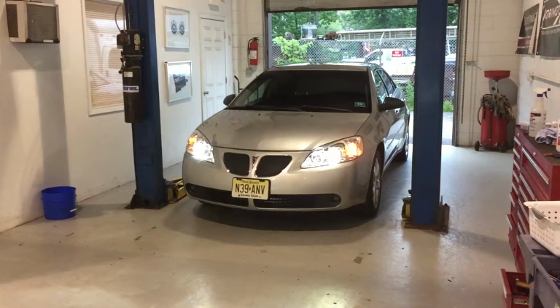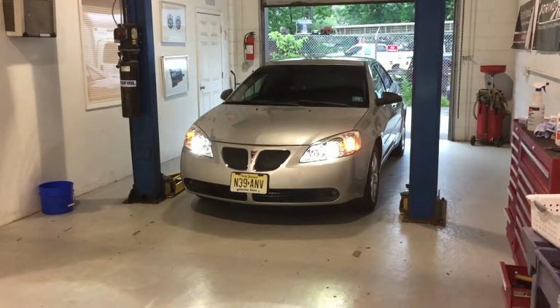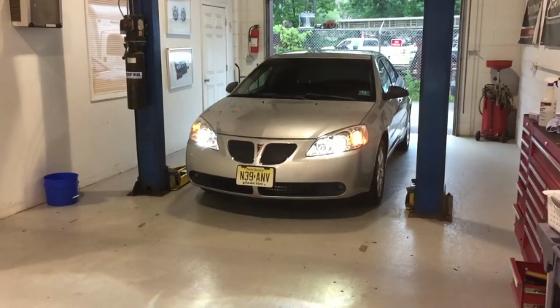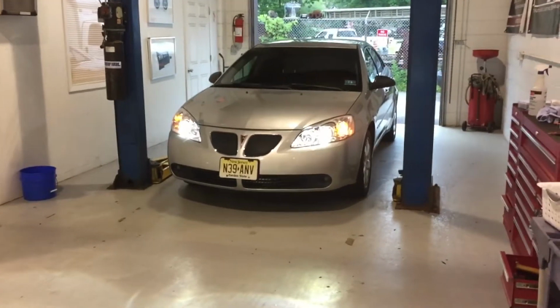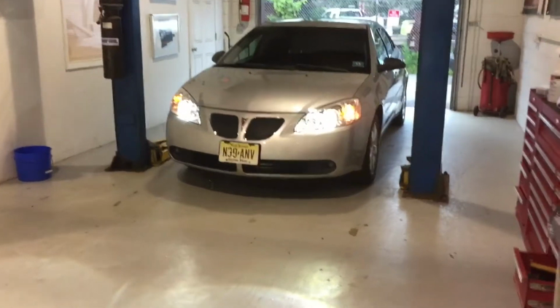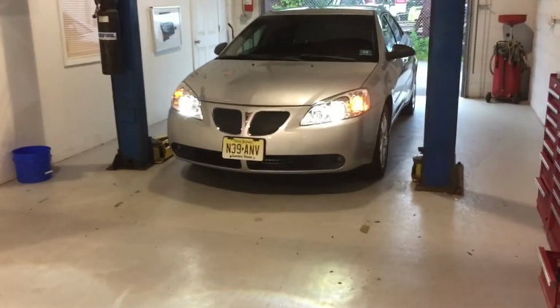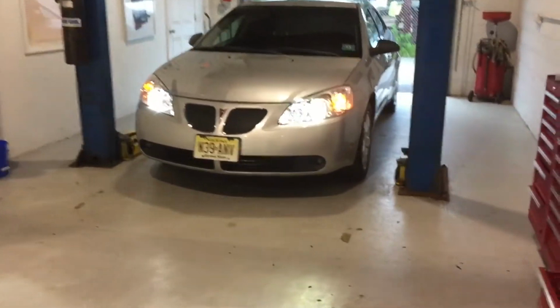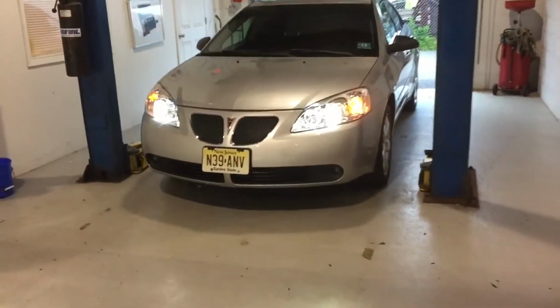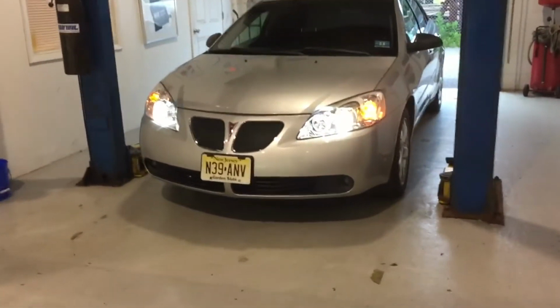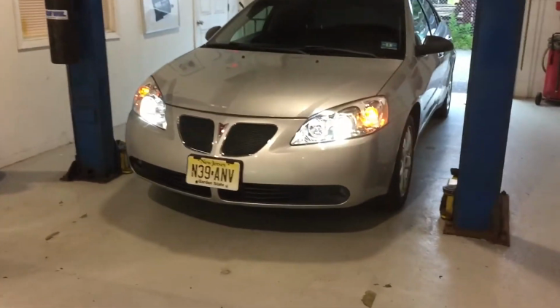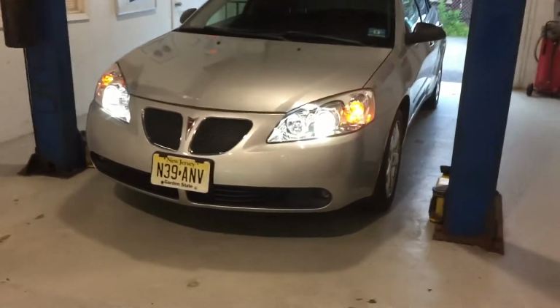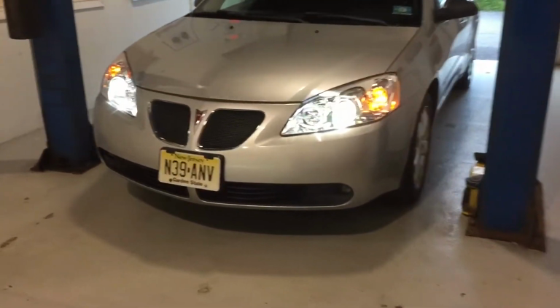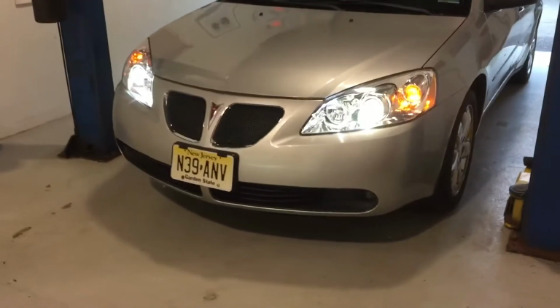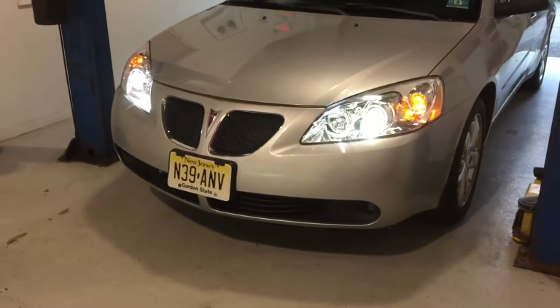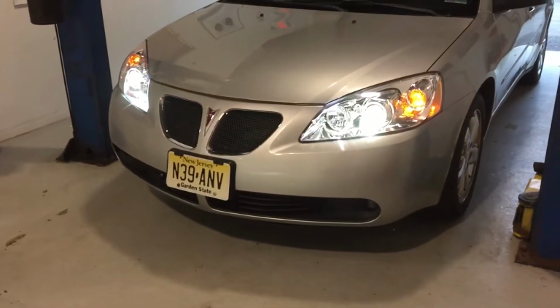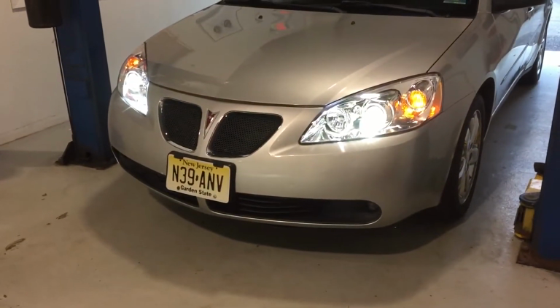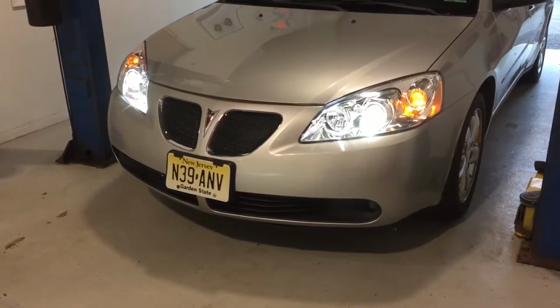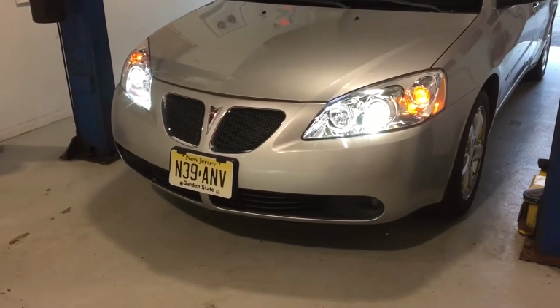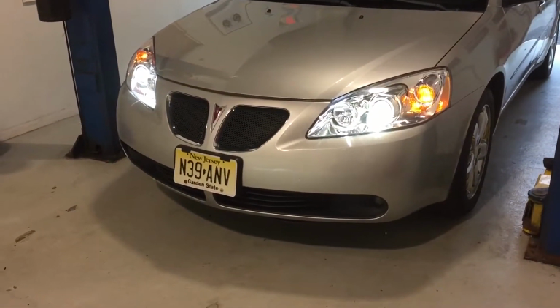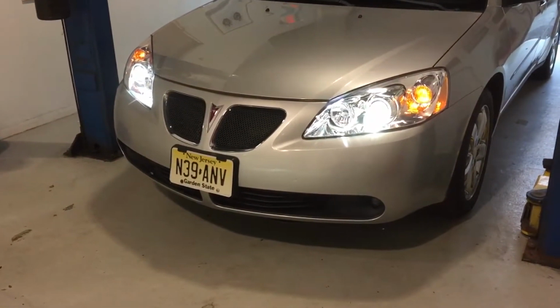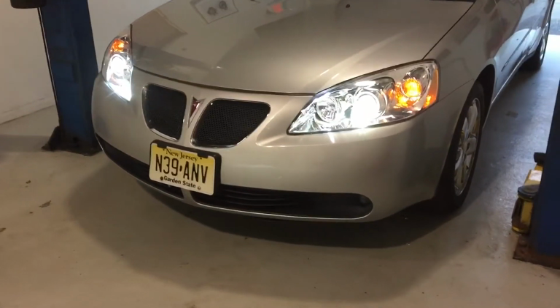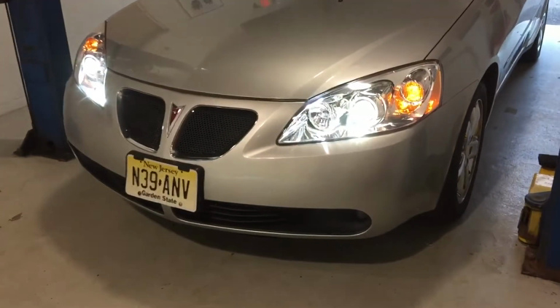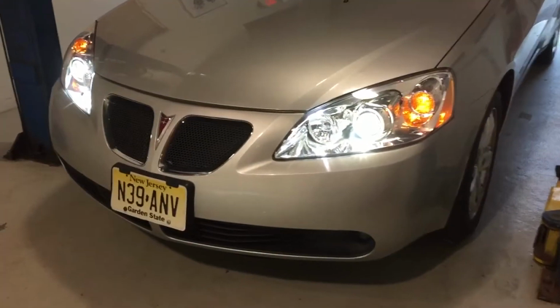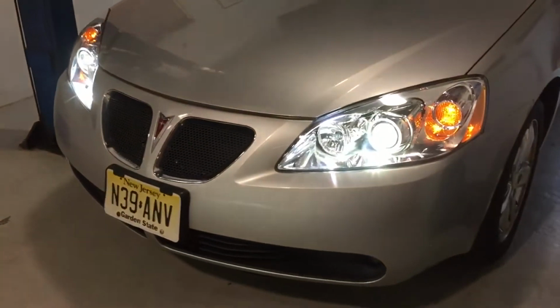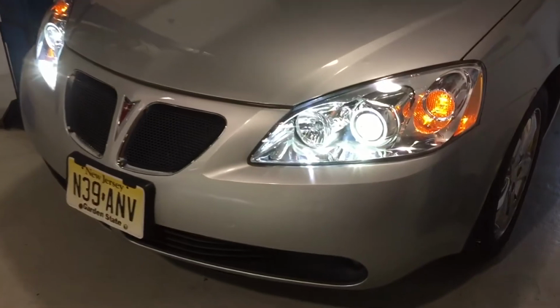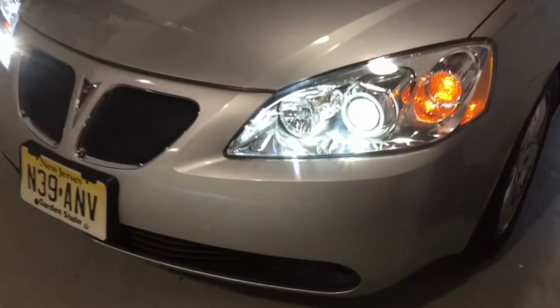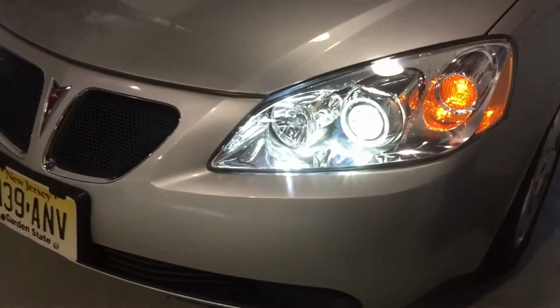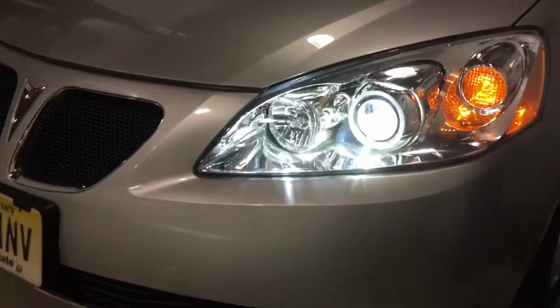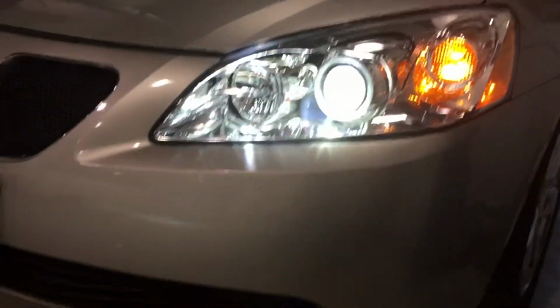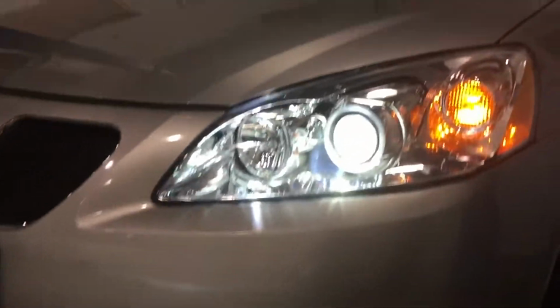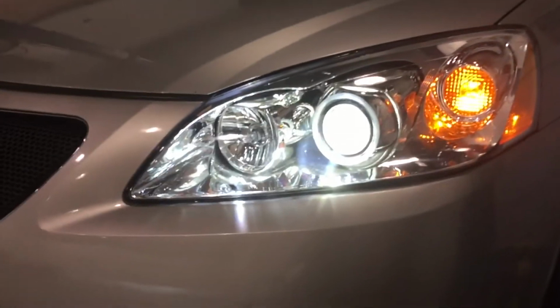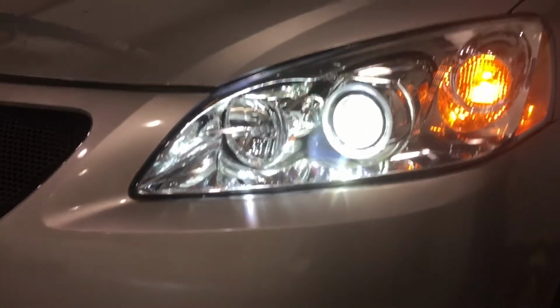These are the Morimoto D2S 3.0 HID projectors, 50 watt Morimoto ballasts, and 6,500 Kelvin bulbs. There was a discussion yesterday about what's your favorite color temperature, what's the most popular one.